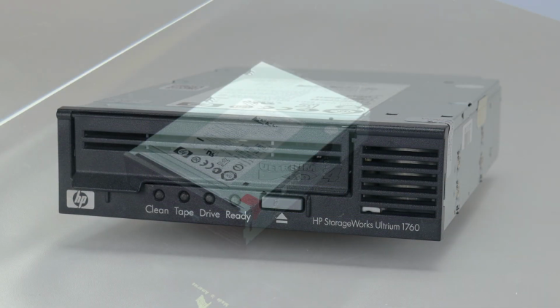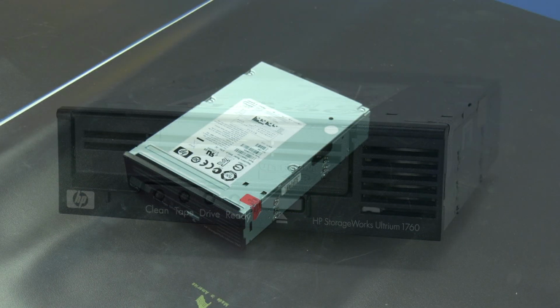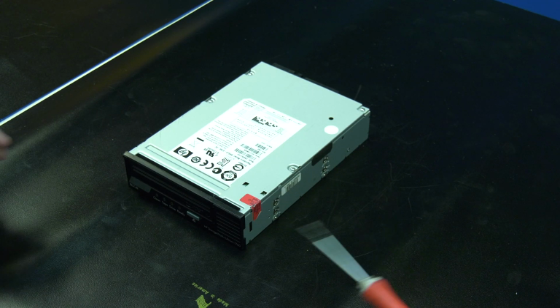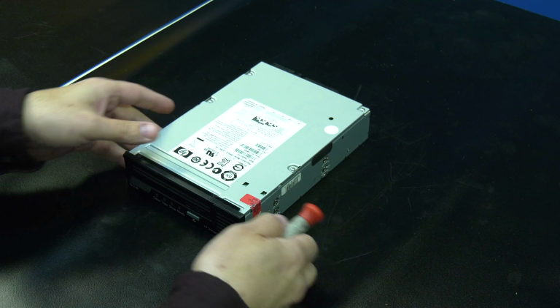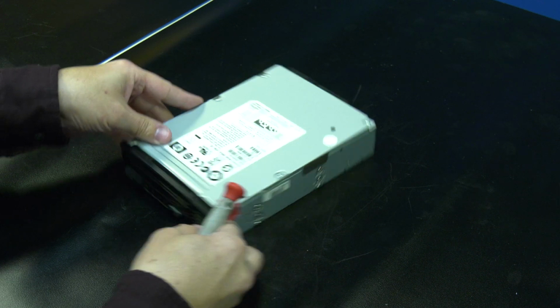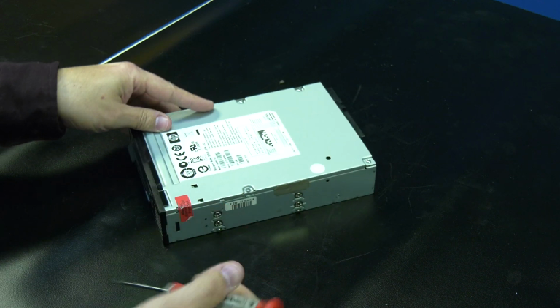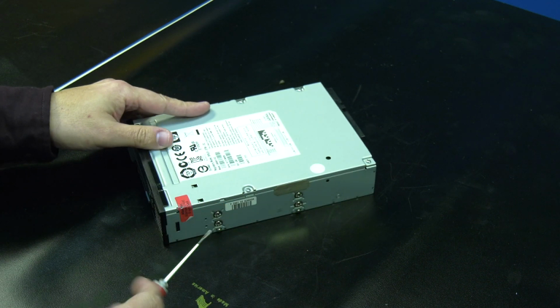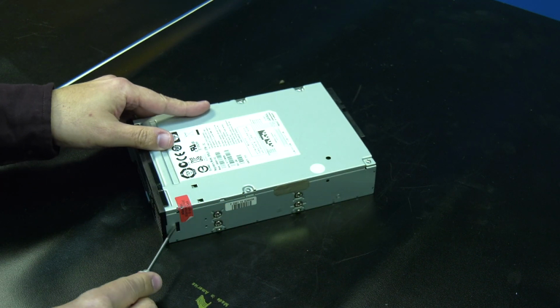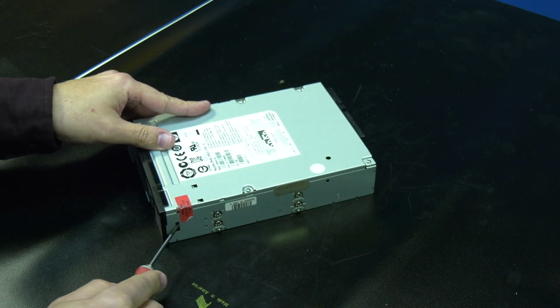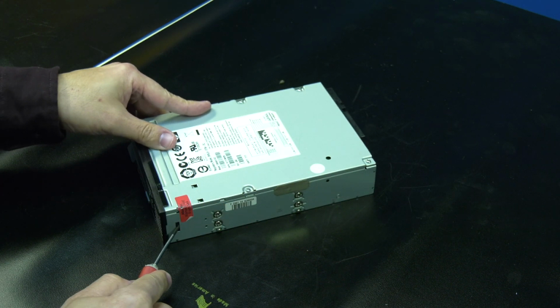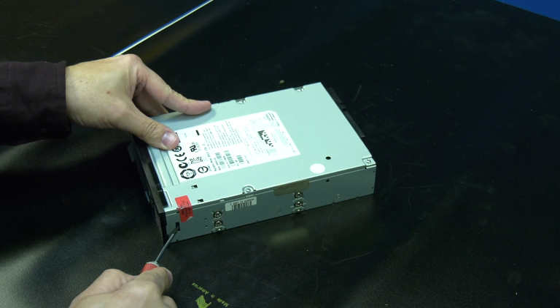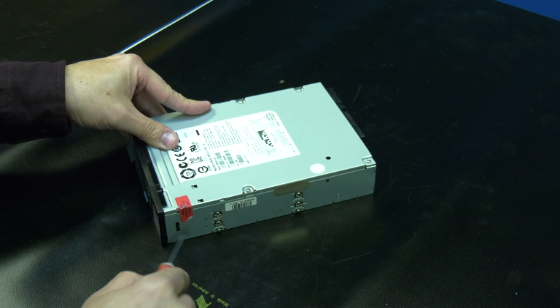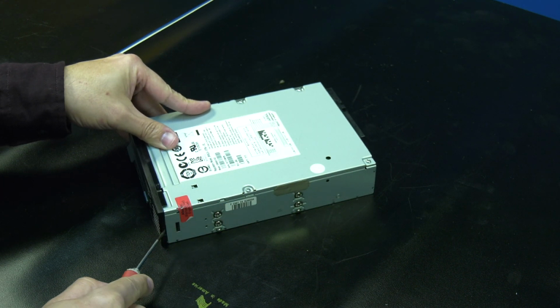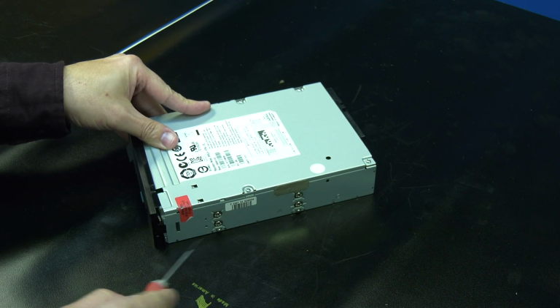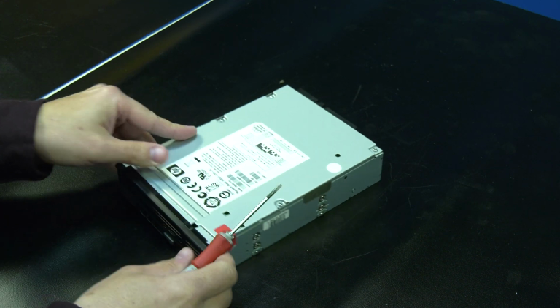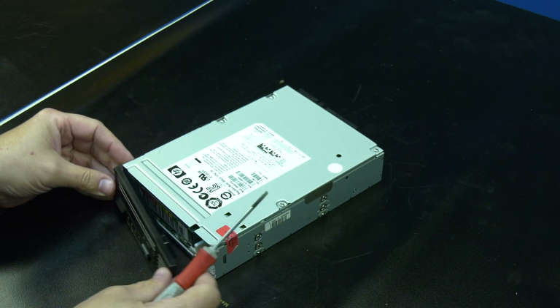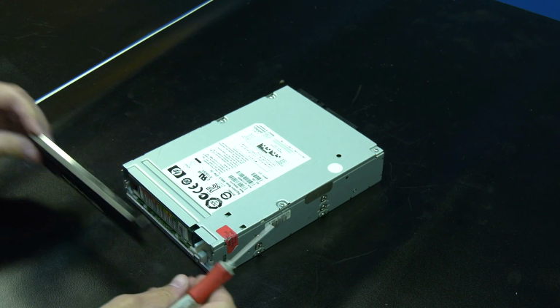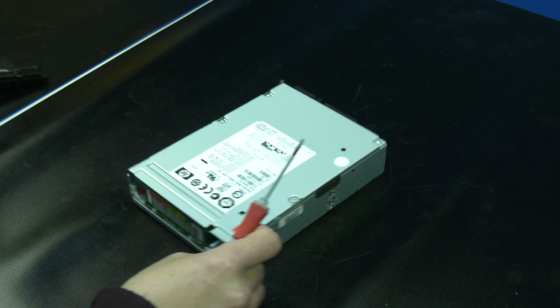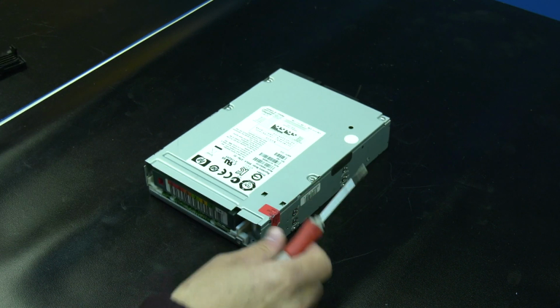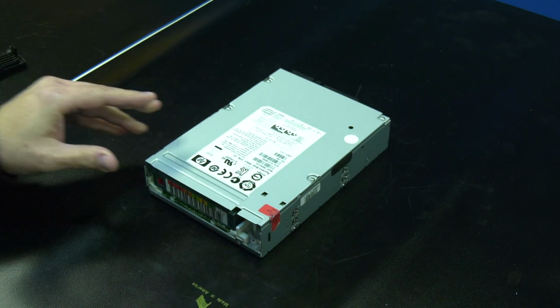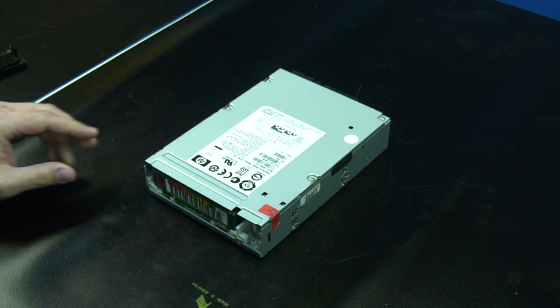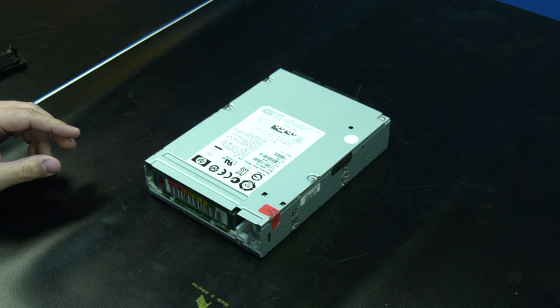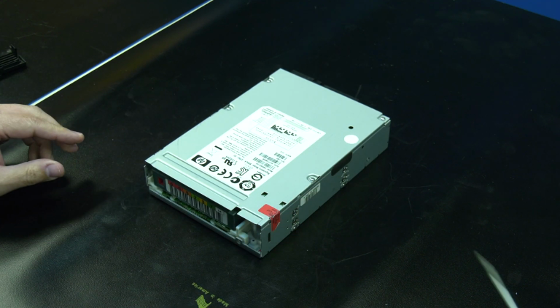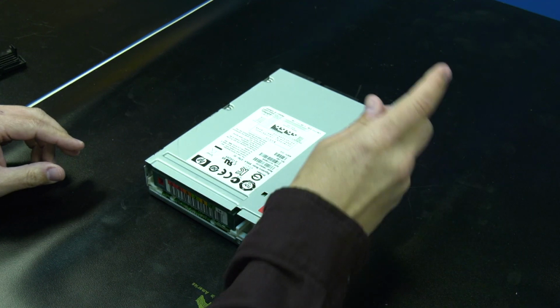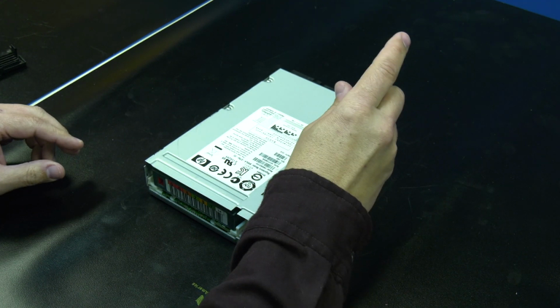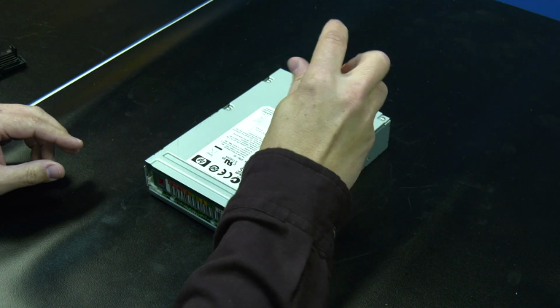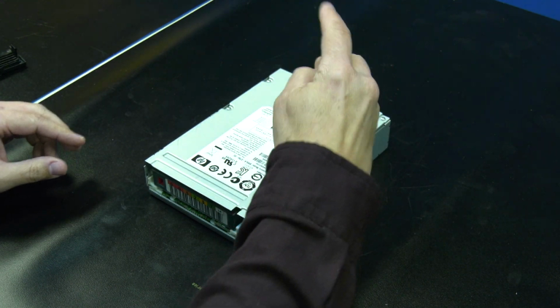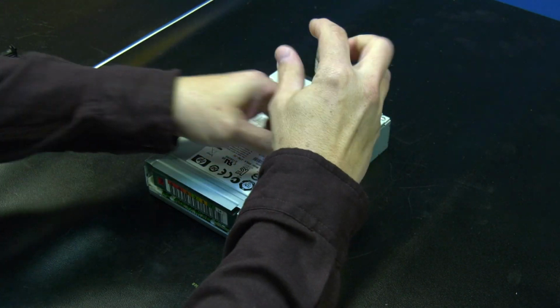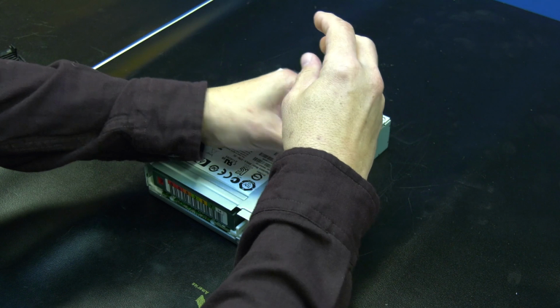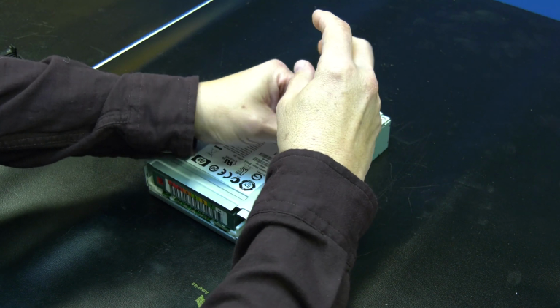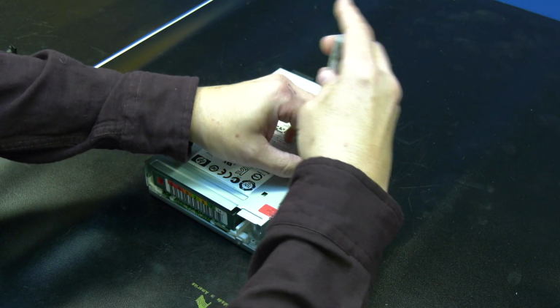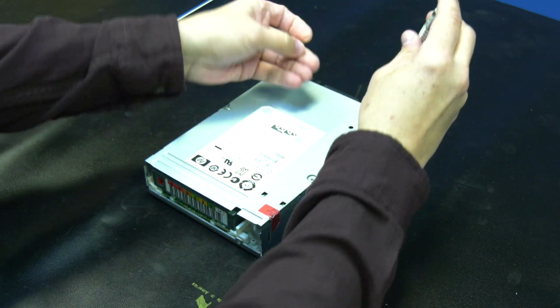You will start by using a small screwdriver to remove the faceplate, if there is one installed, from the front of the drive. Use the screwdriver to release the two side internal clips for the faceplate, and then carefully pull the faceplate off and set it to the side.